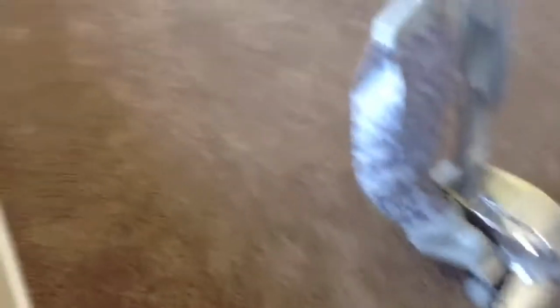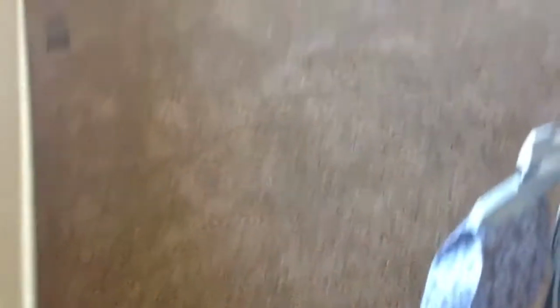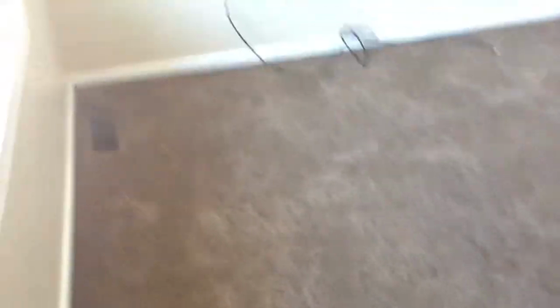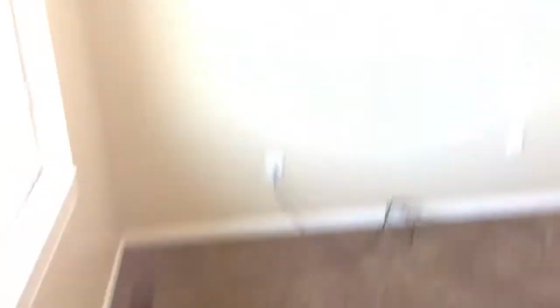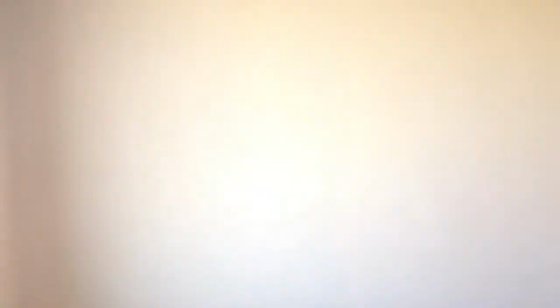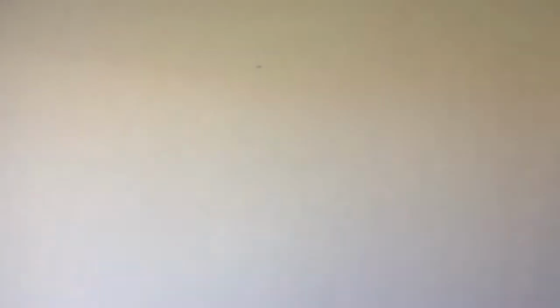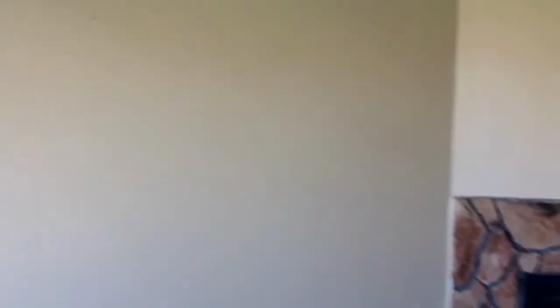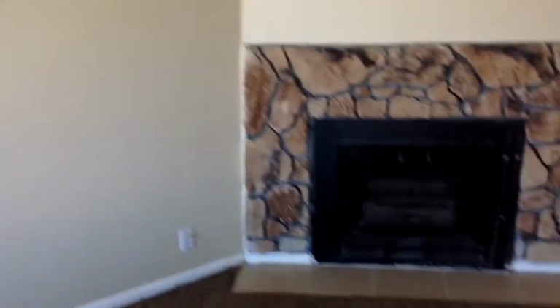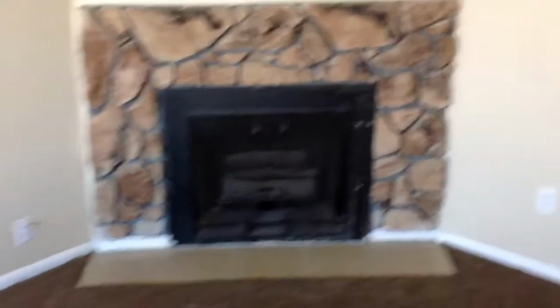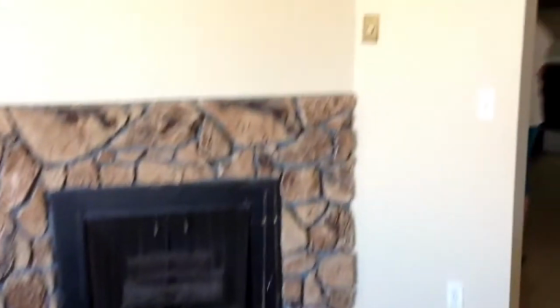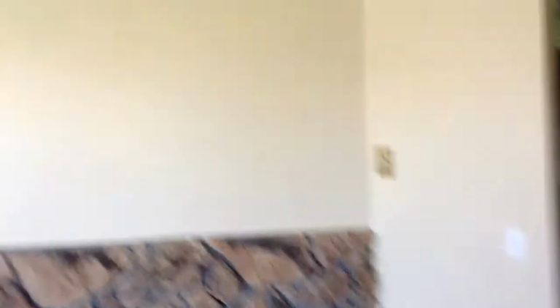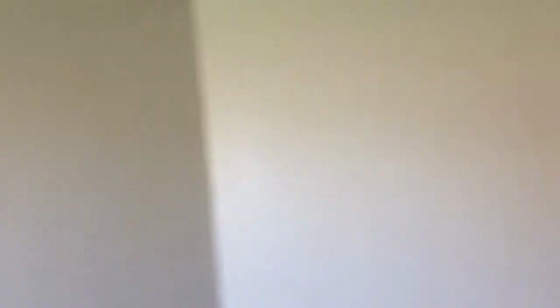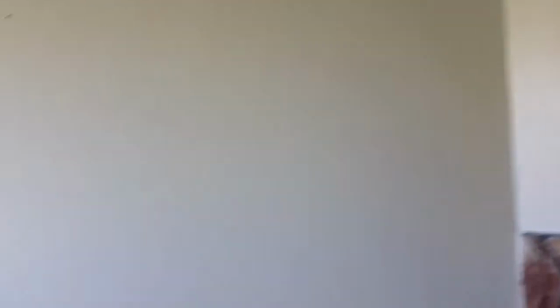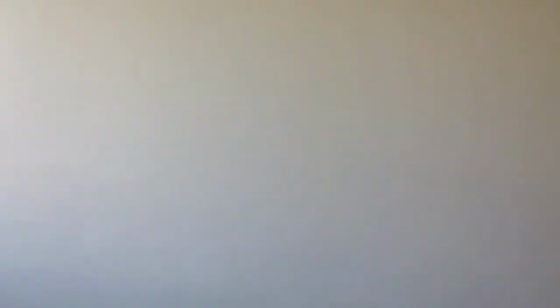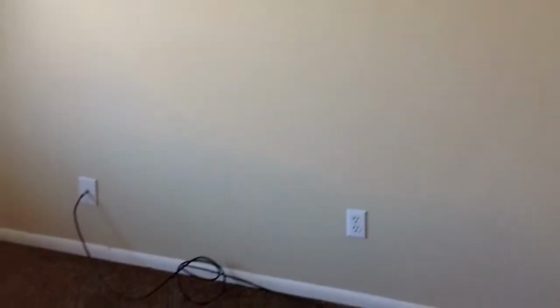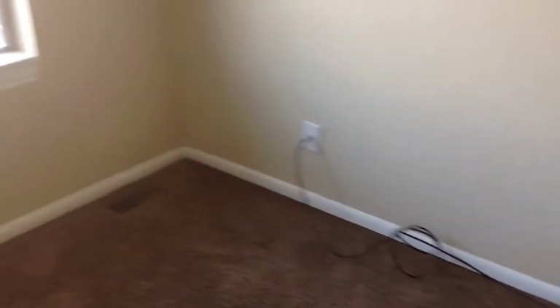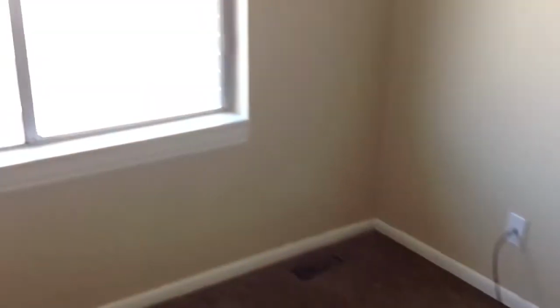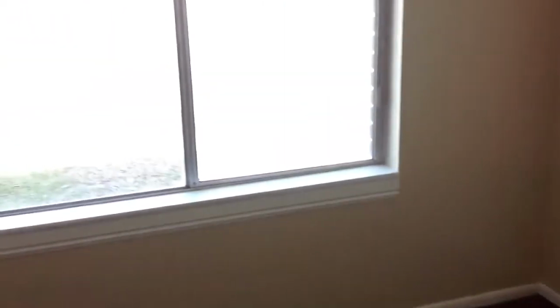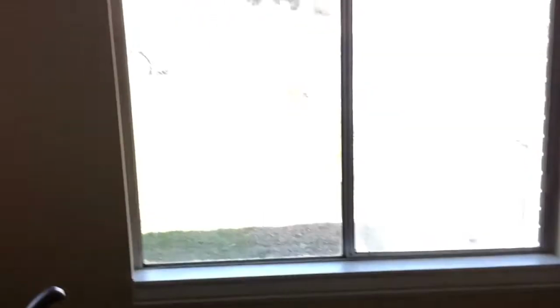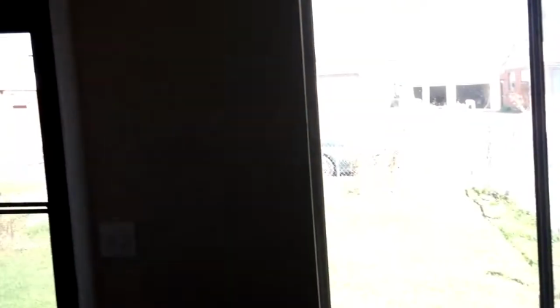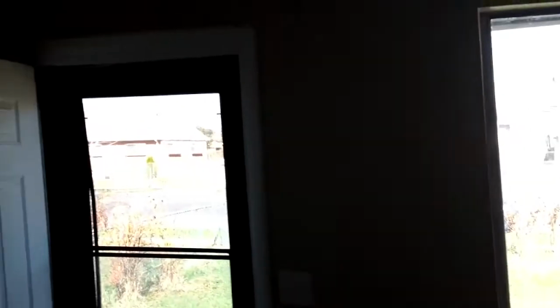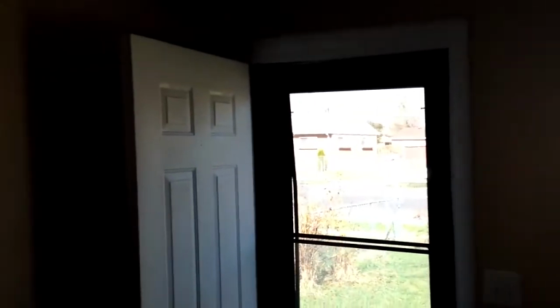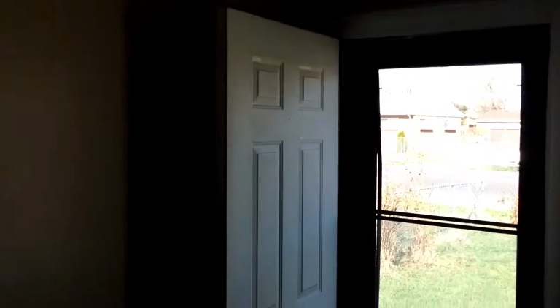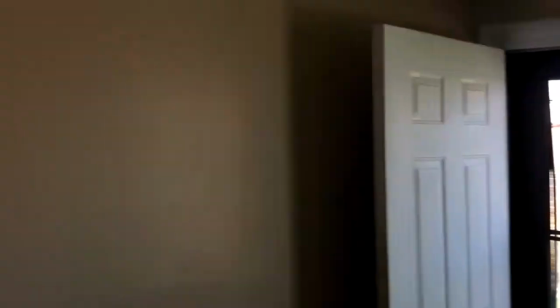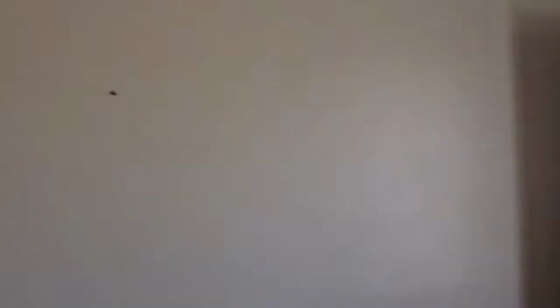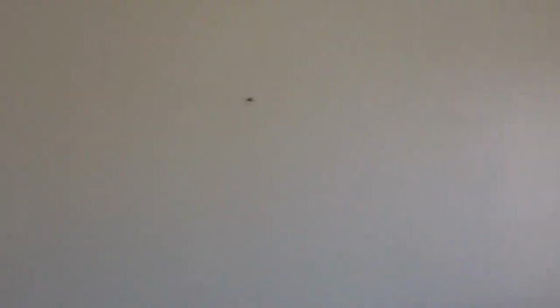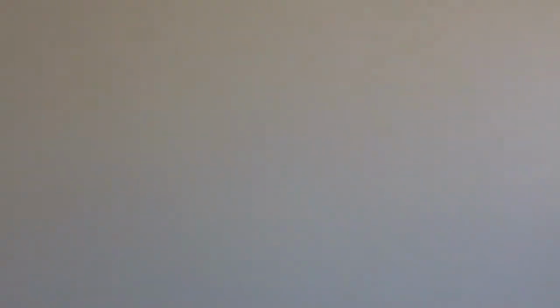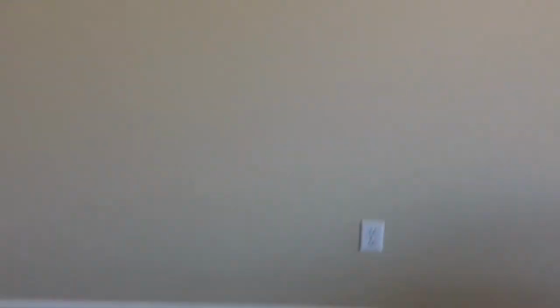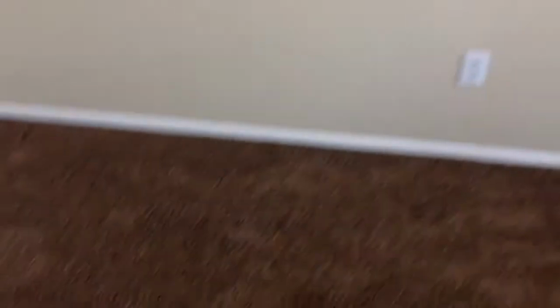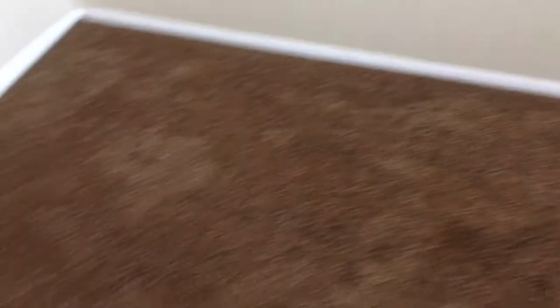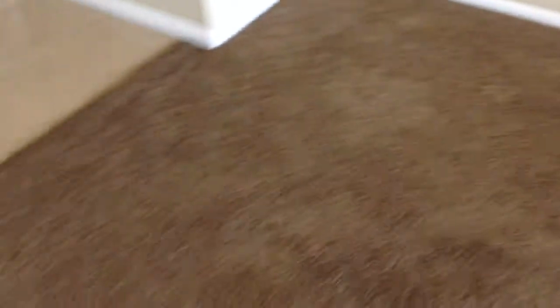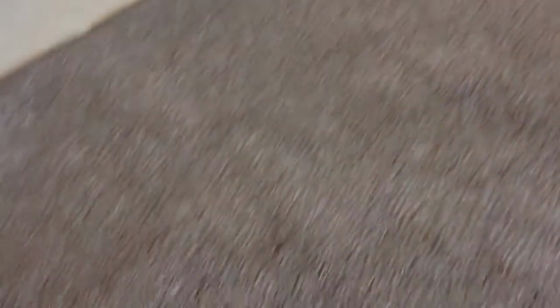Everything inside here looks good. Walls are all in good shape. There's no screens on any of the windows. There's a screw on the wall there. Carpets all look great.